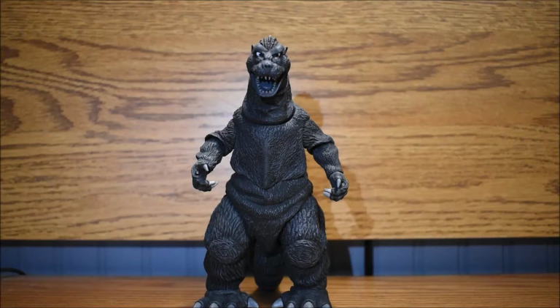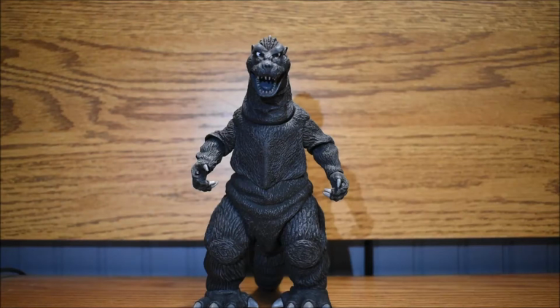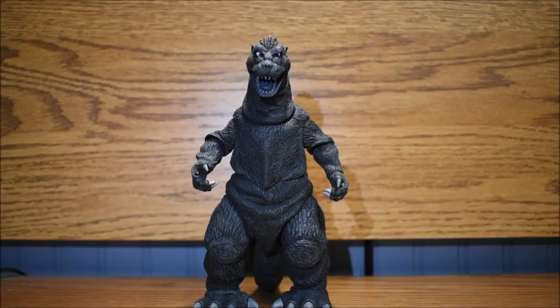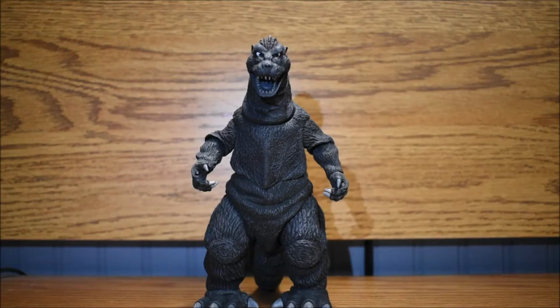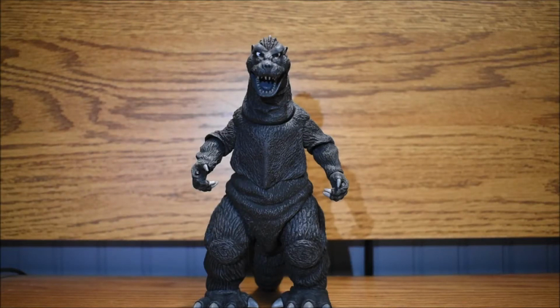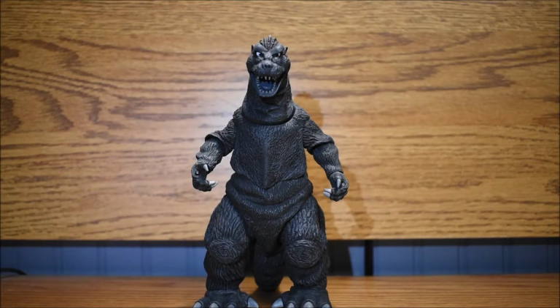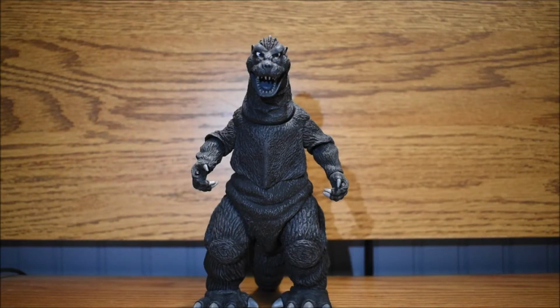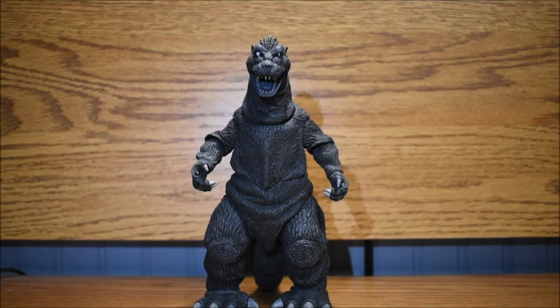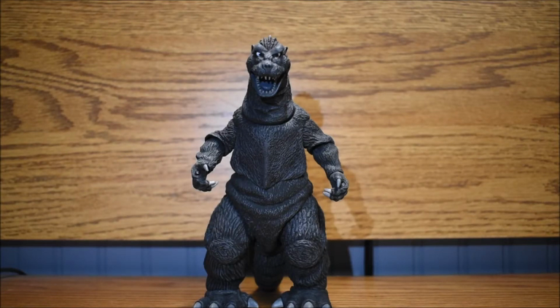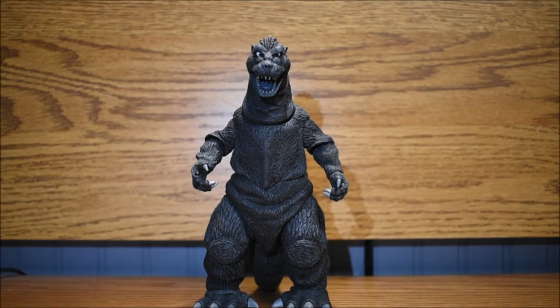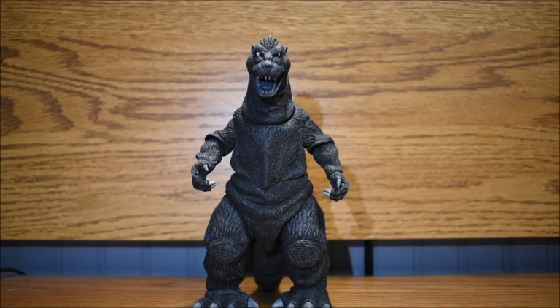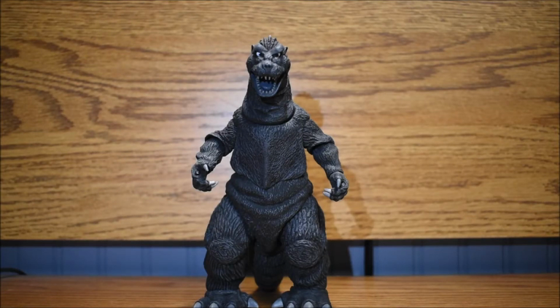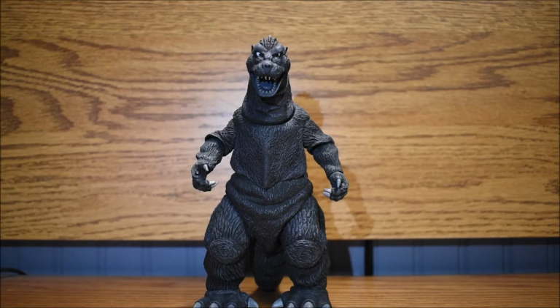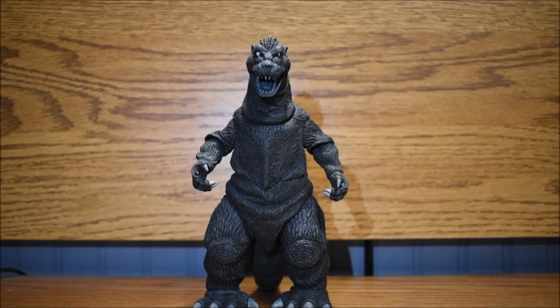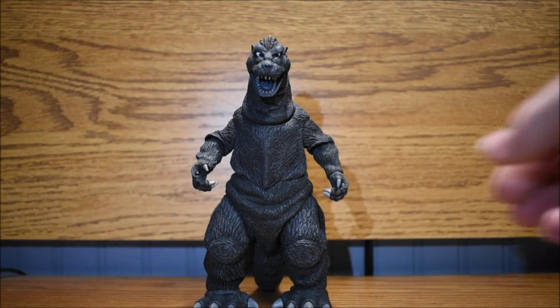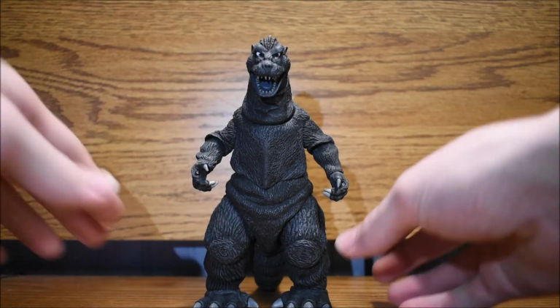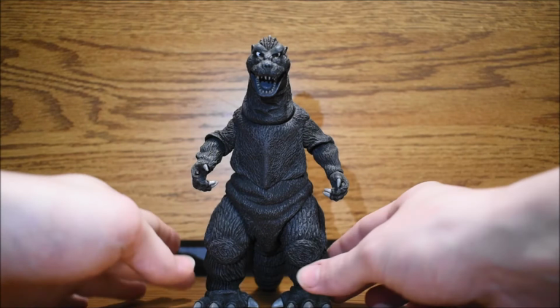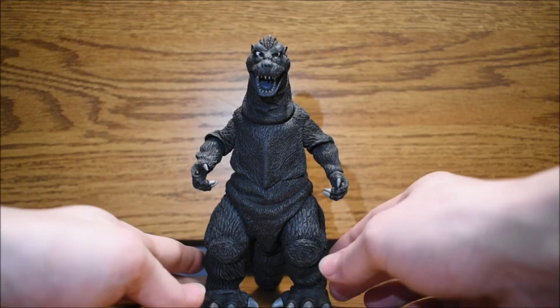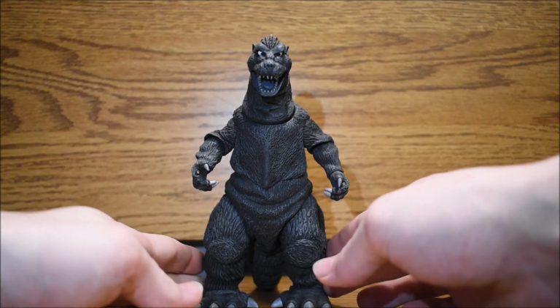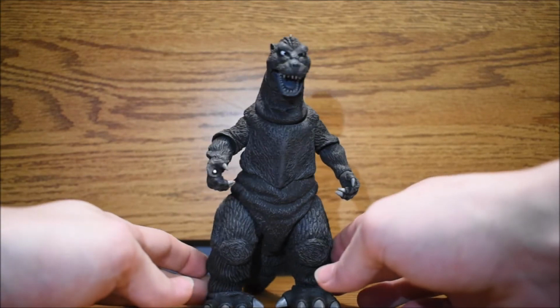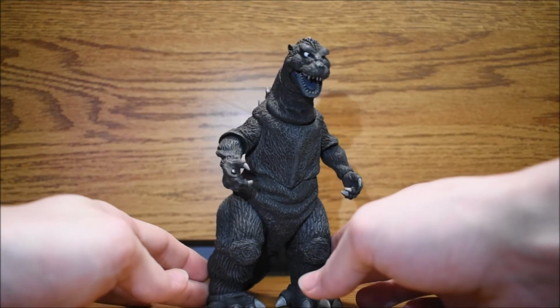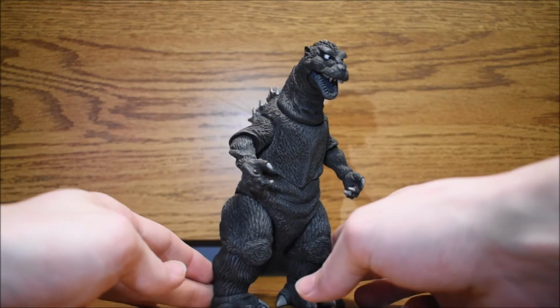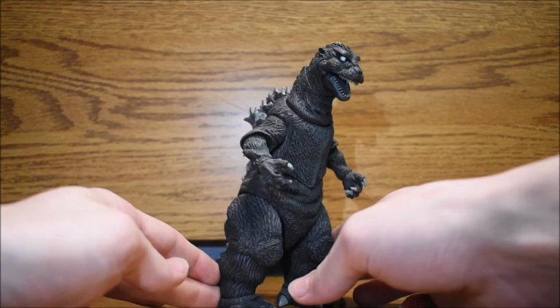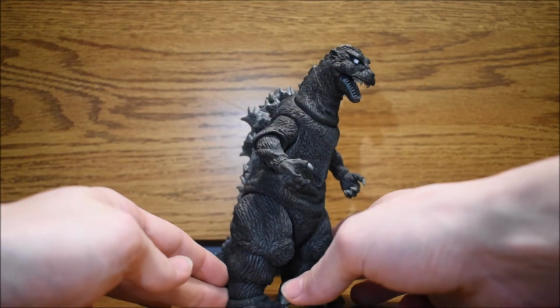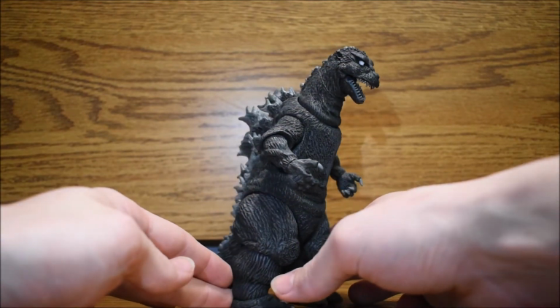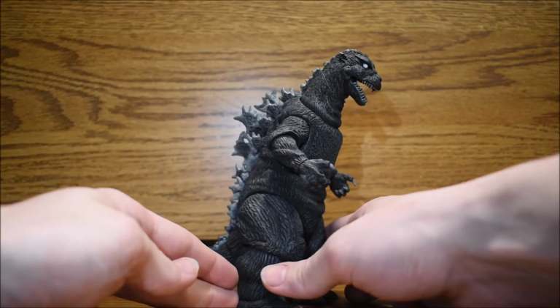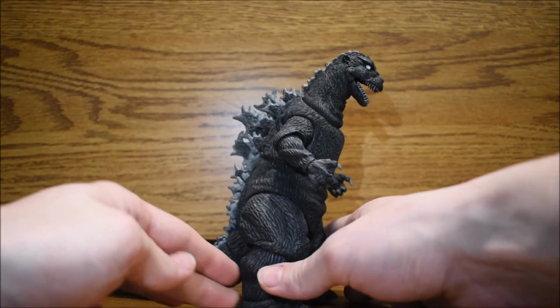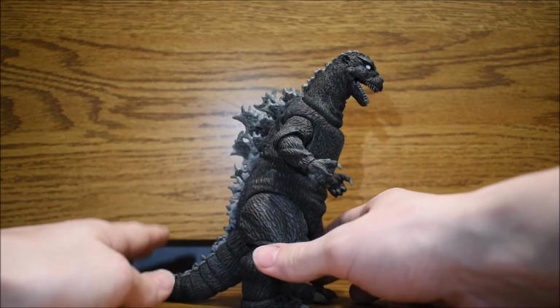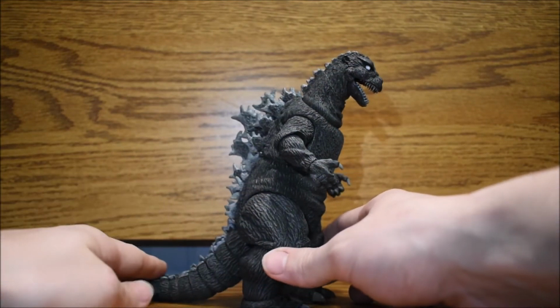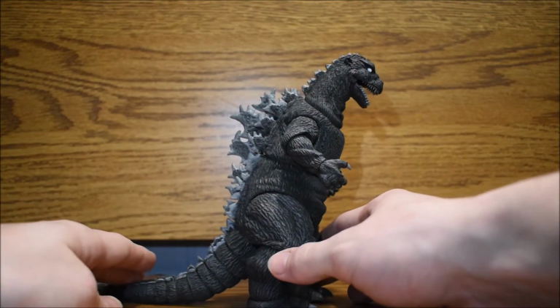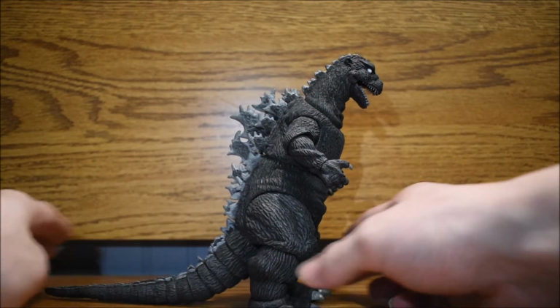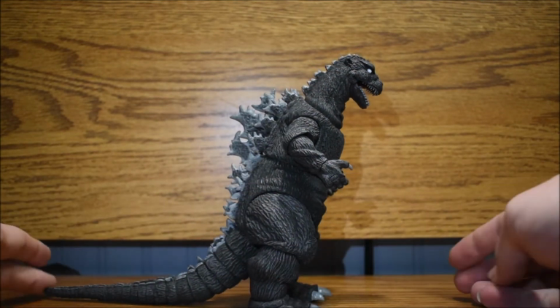What's up YouTube? Today we got another figure for you to review and this is Godzilla from 1954 — the very first Godzilla. This is a NECA figure.